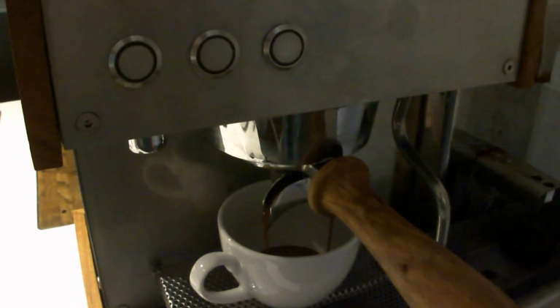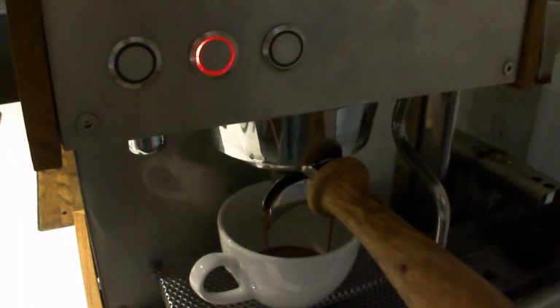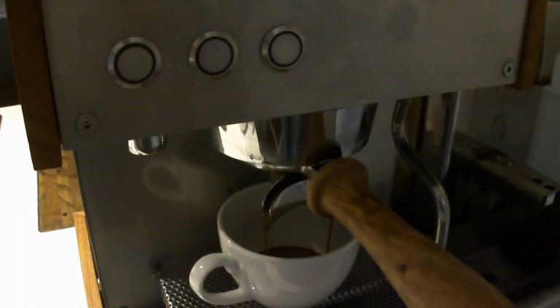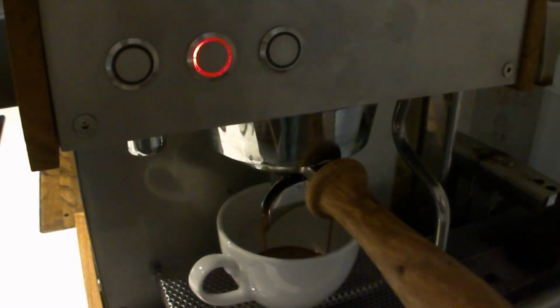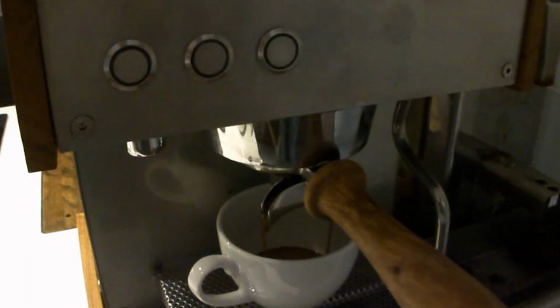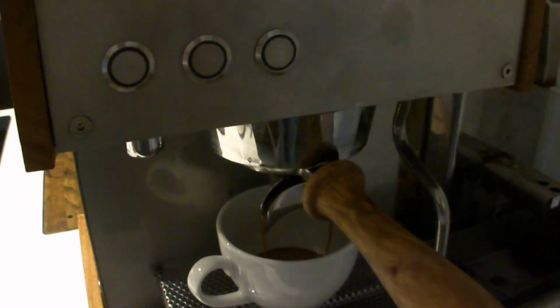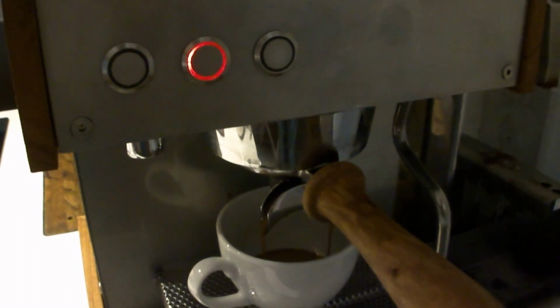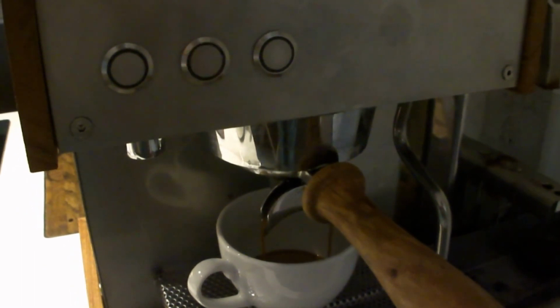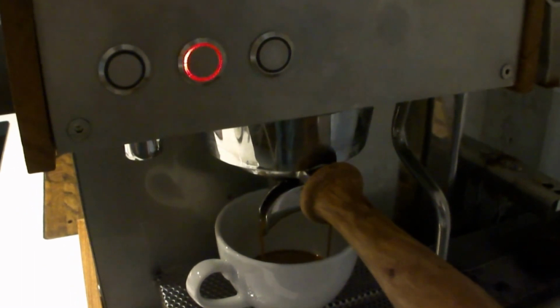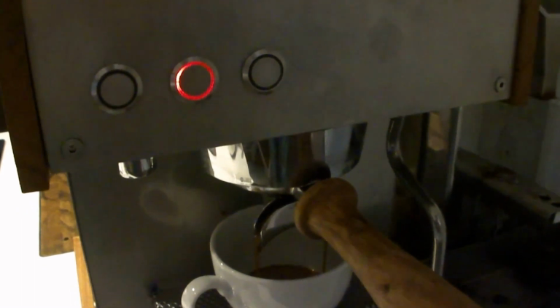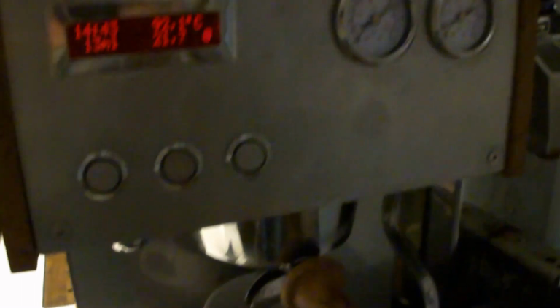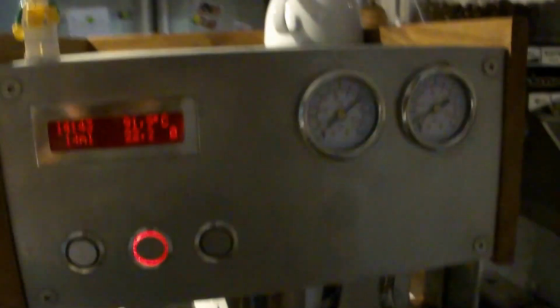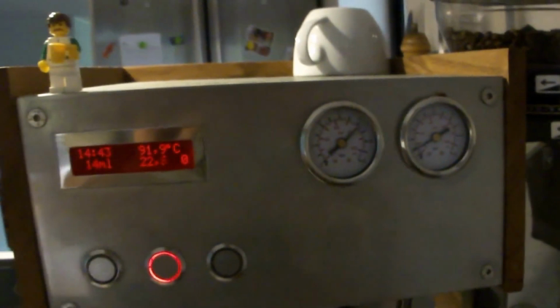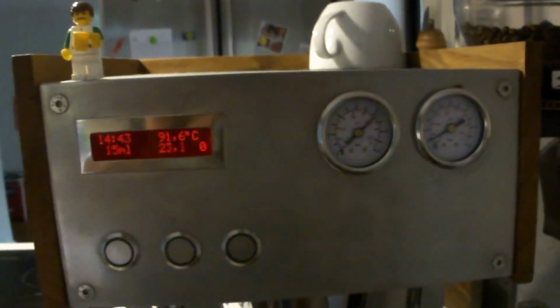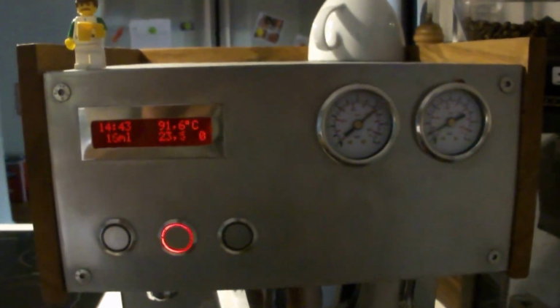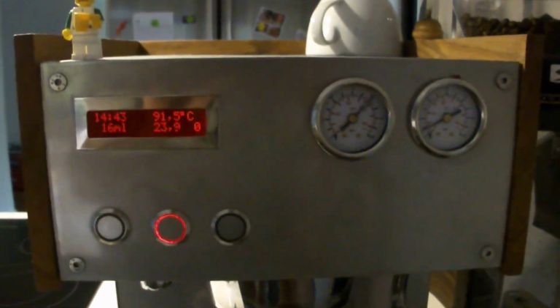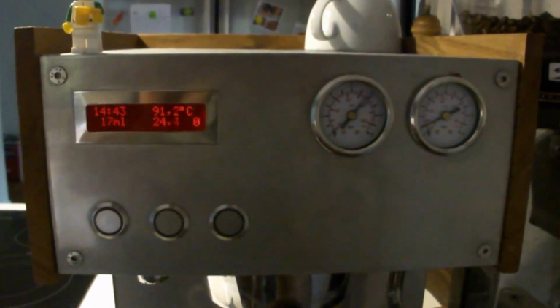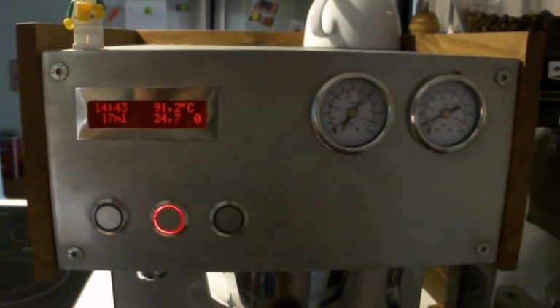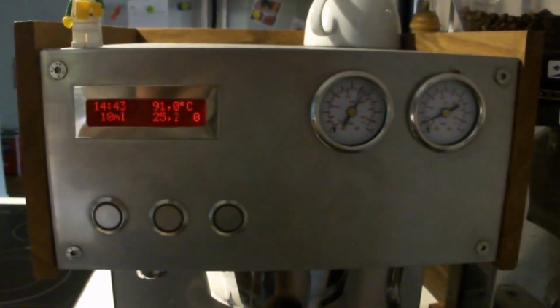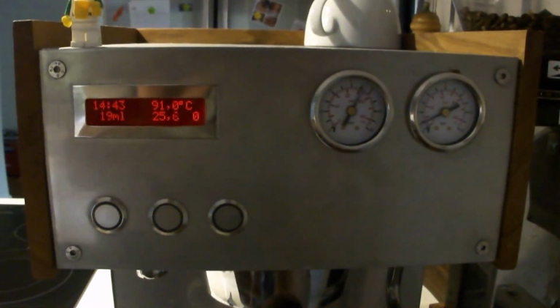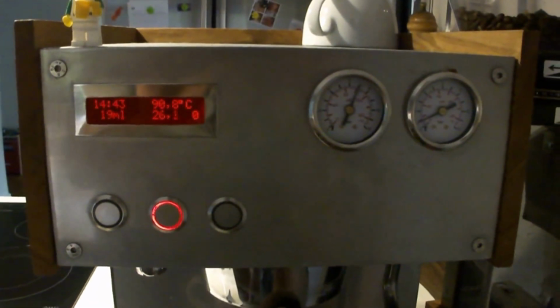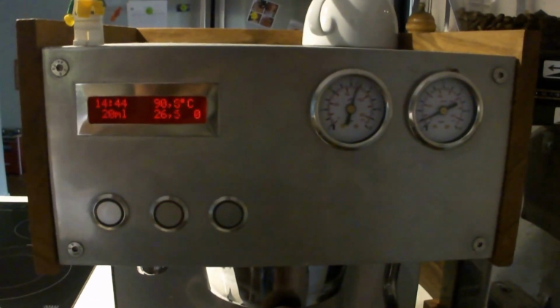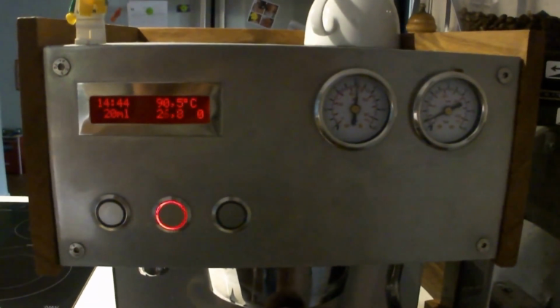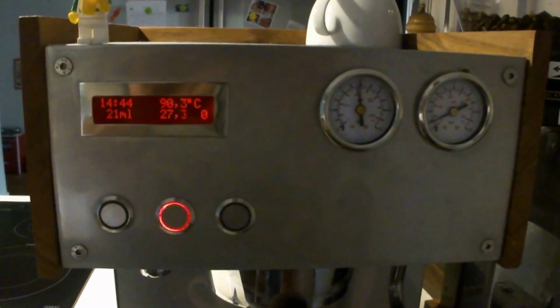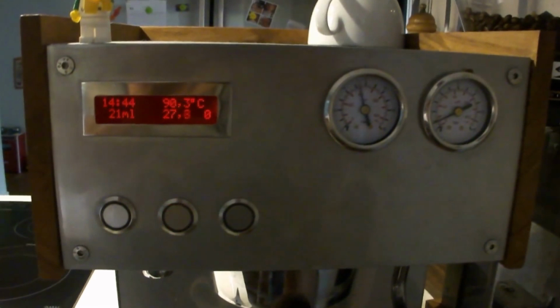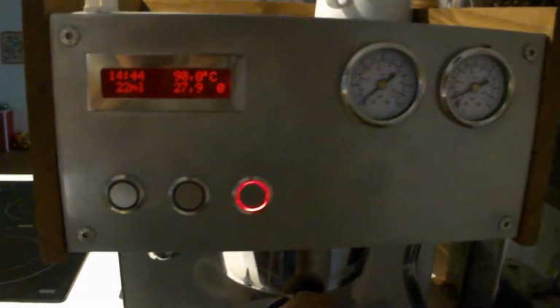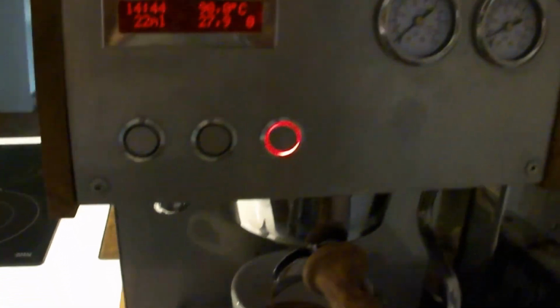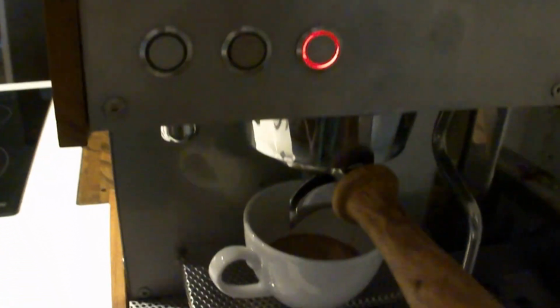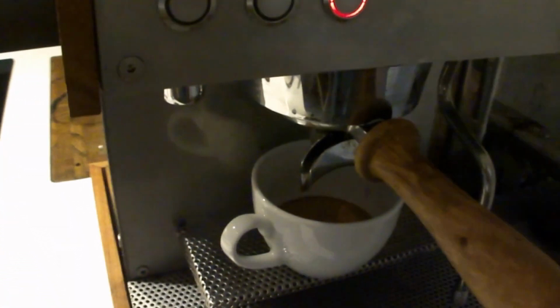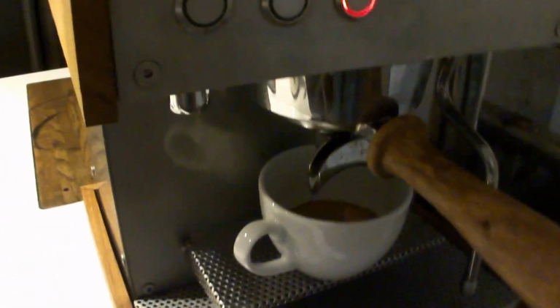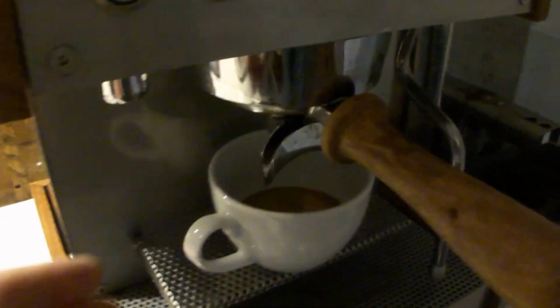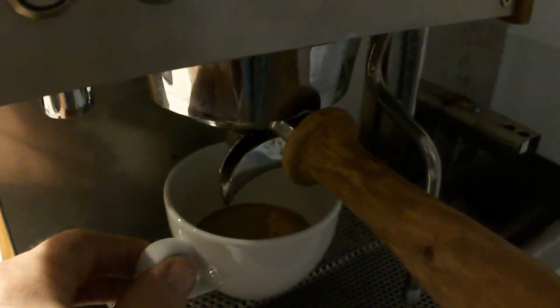There we go — nice flow and the controller is adjusting and turning down the pump power, and the shot is finished.